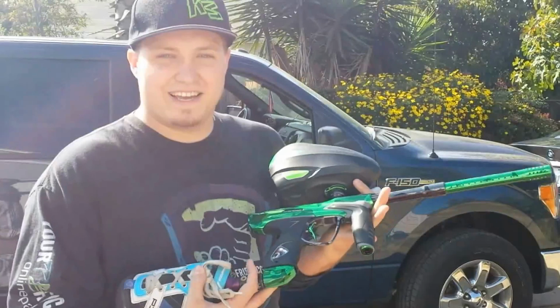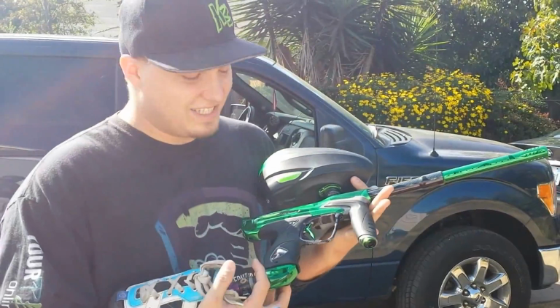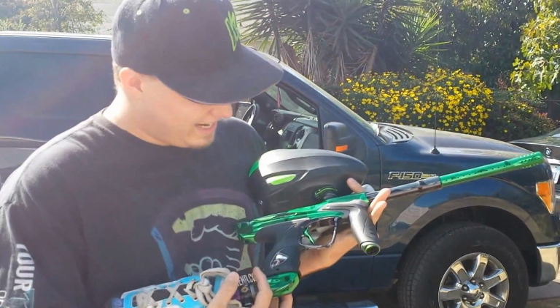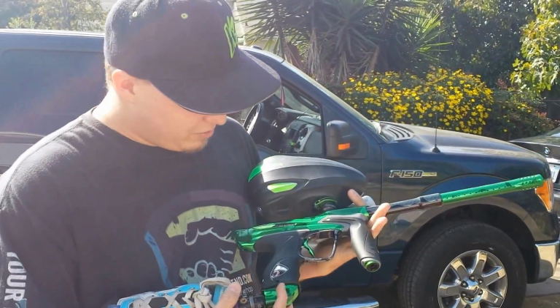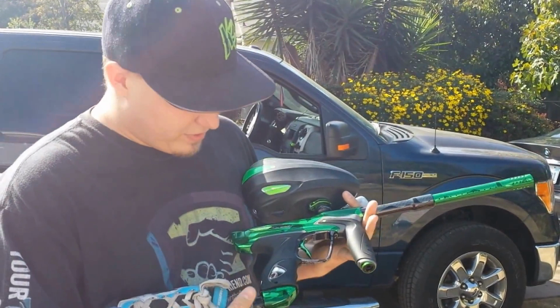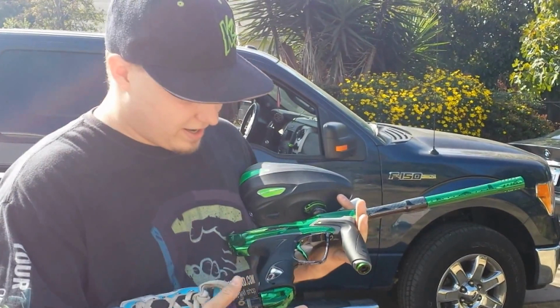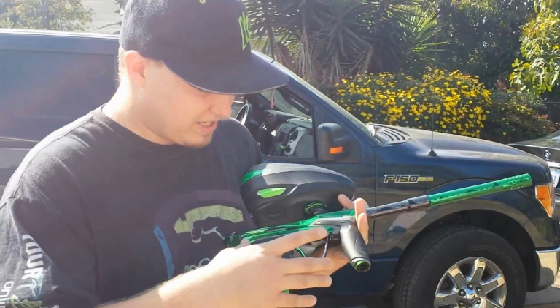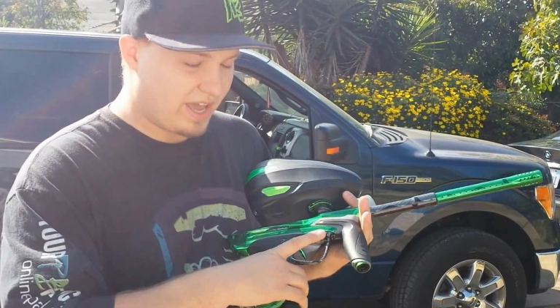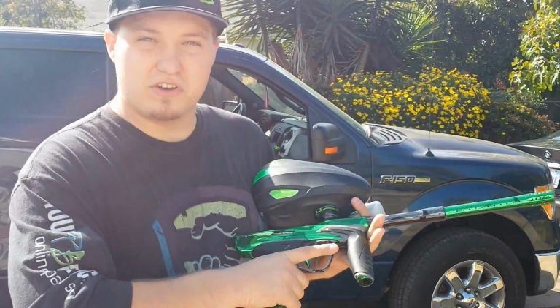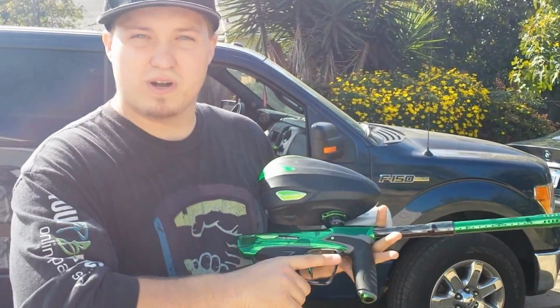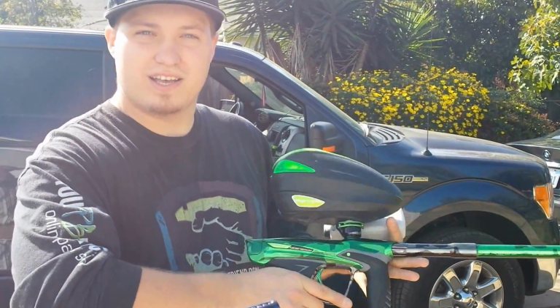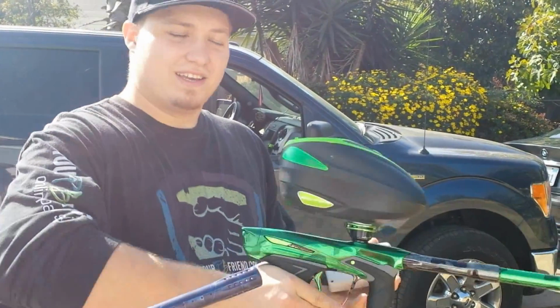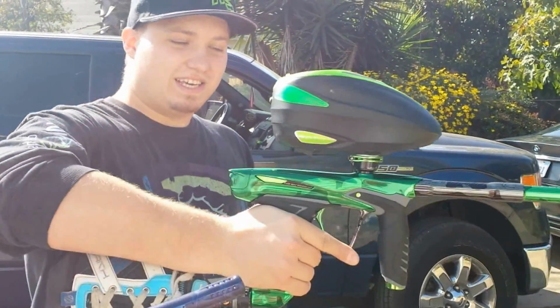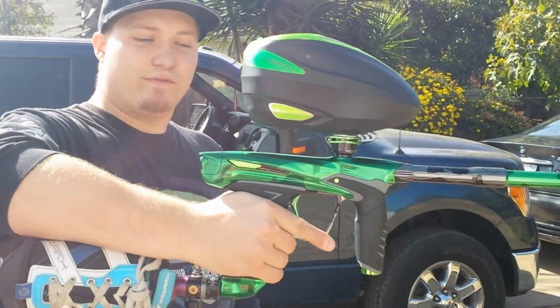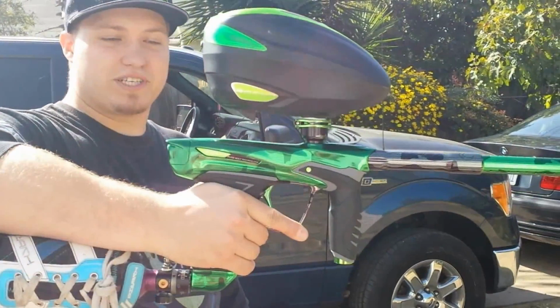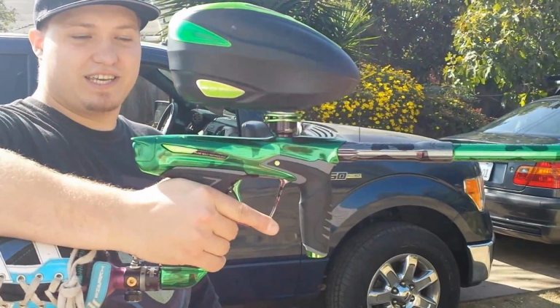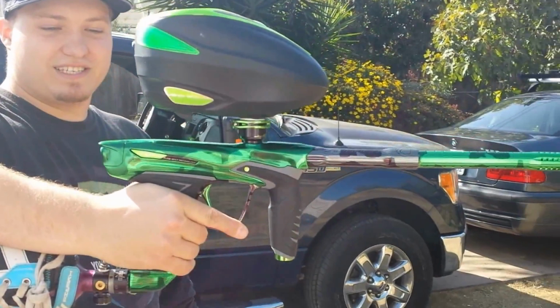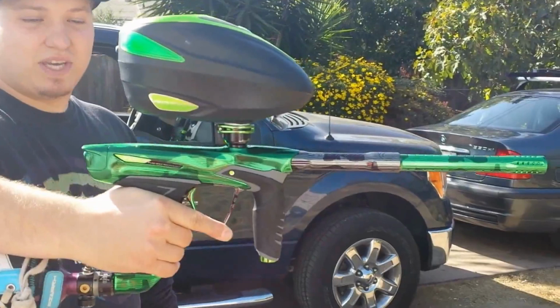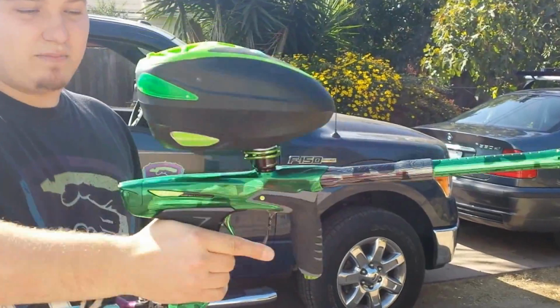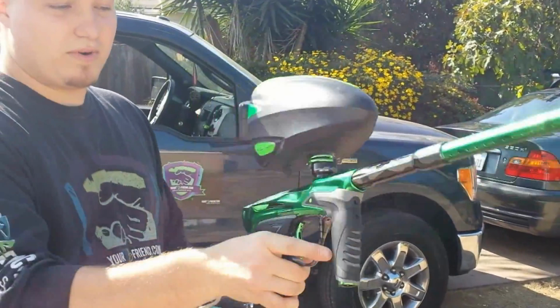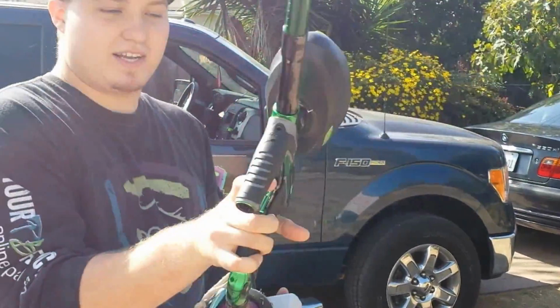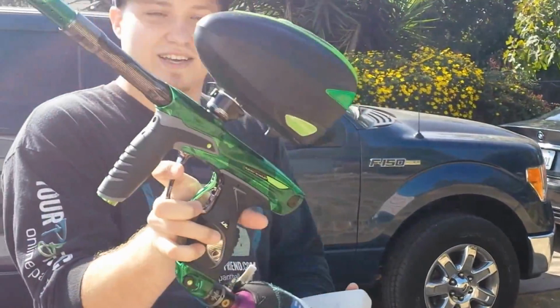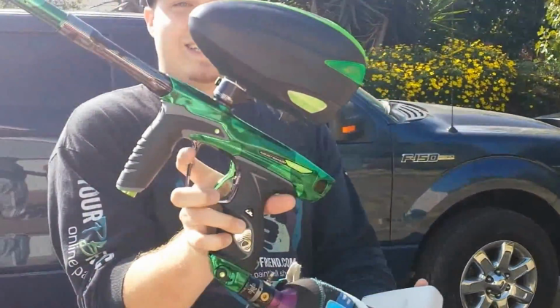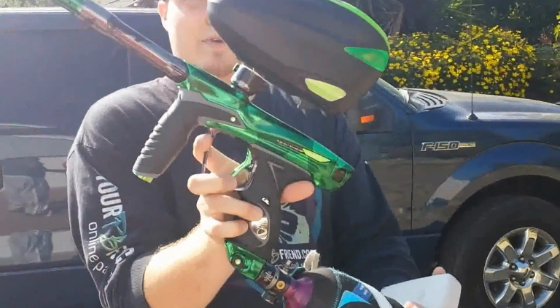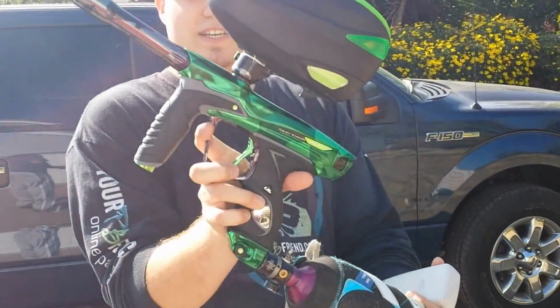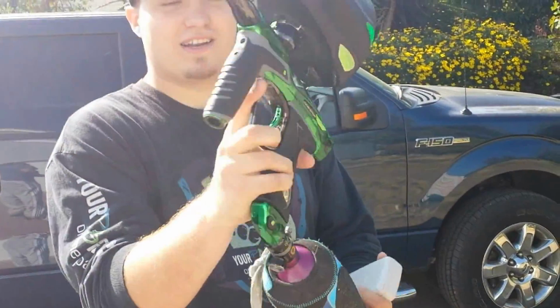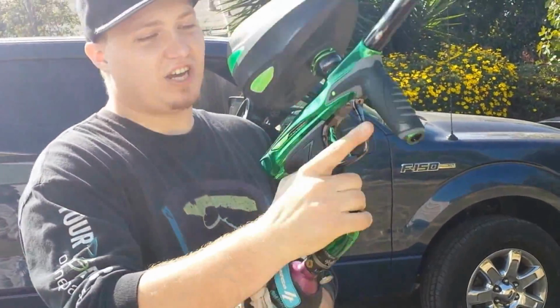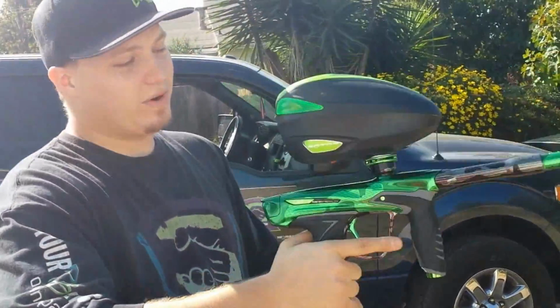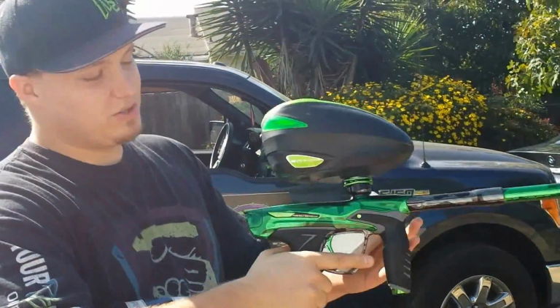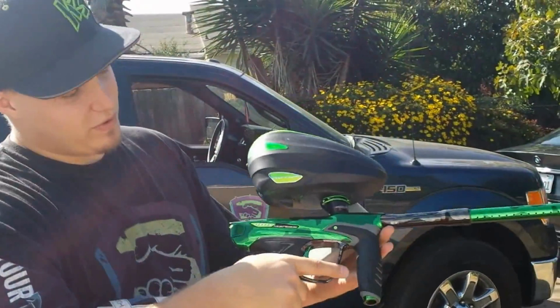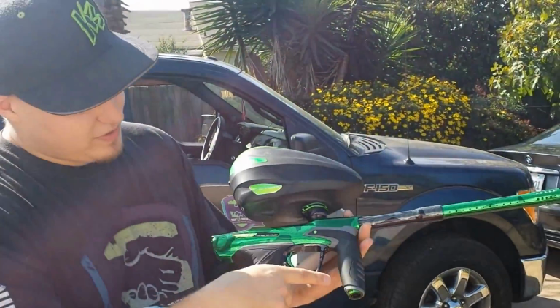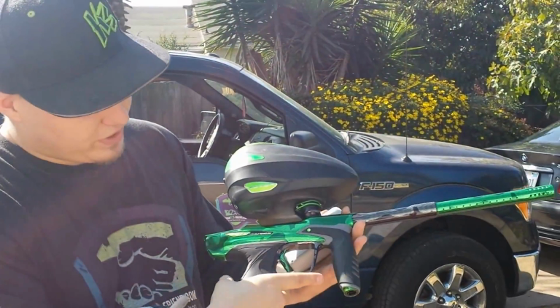This is Dan at YourPBFriend.com. Today we have a new DM-14. This is the PGA Bomber DM-14 that we got into the shop. We're going to do some reviews of it for you.